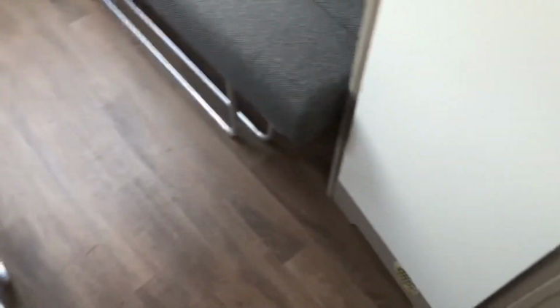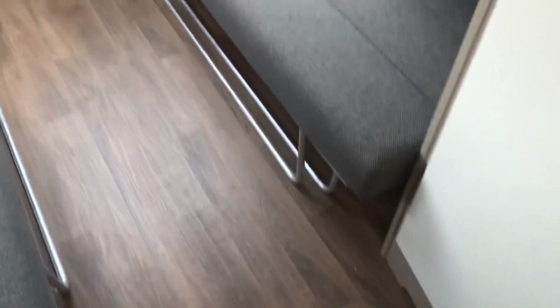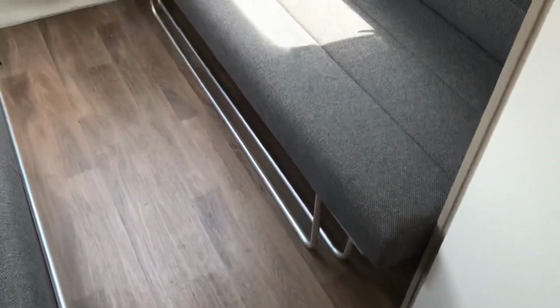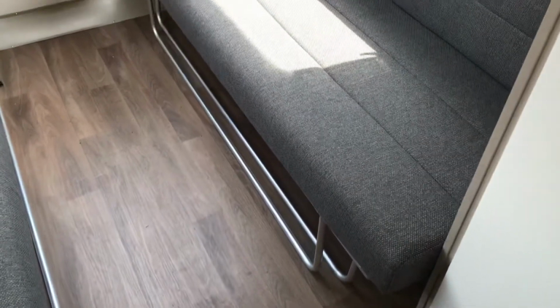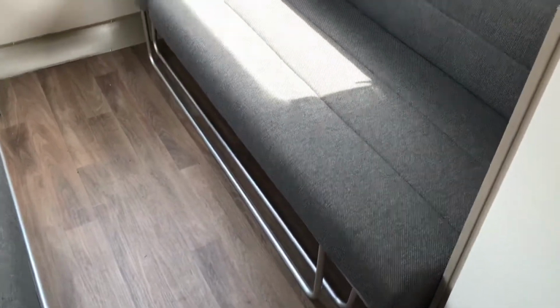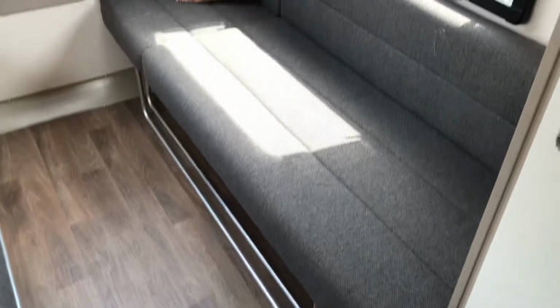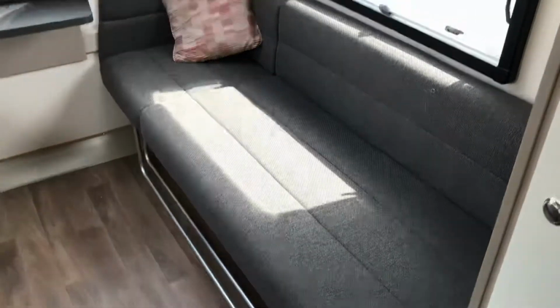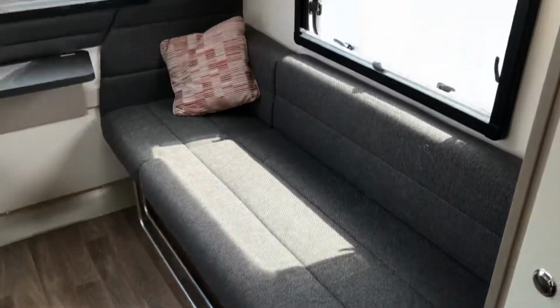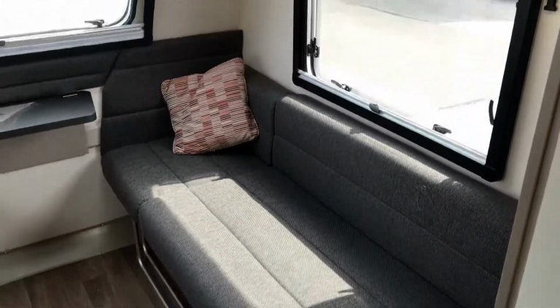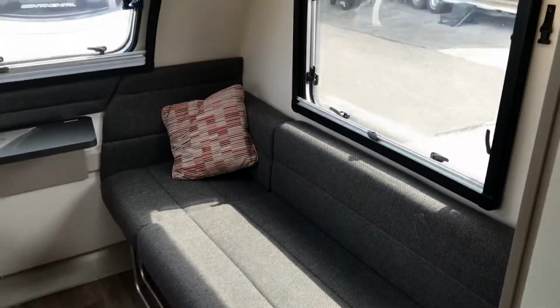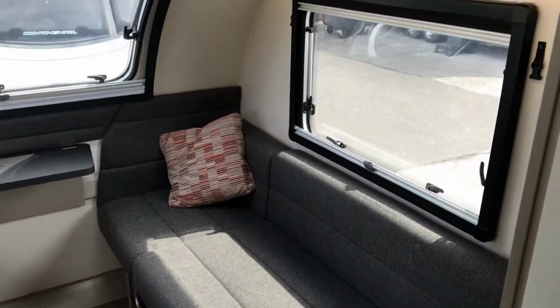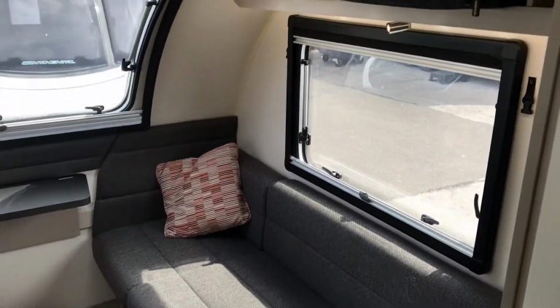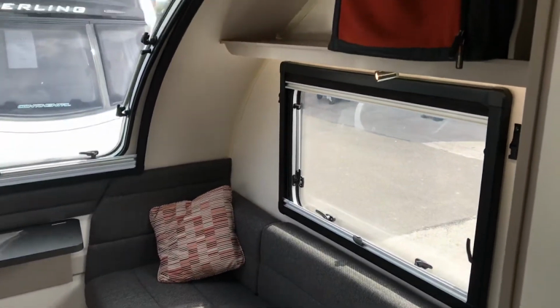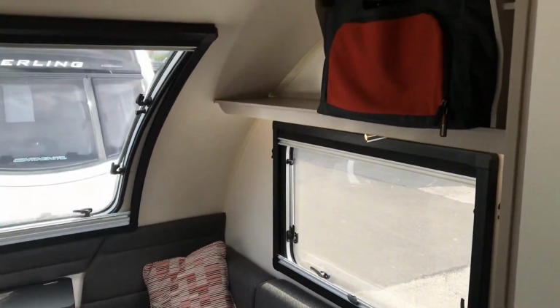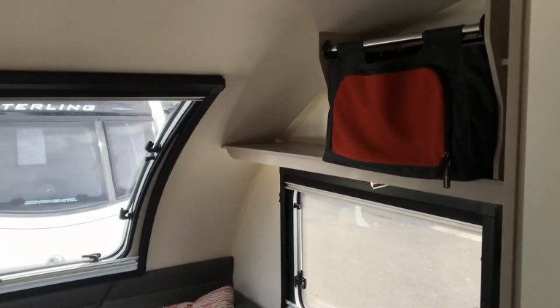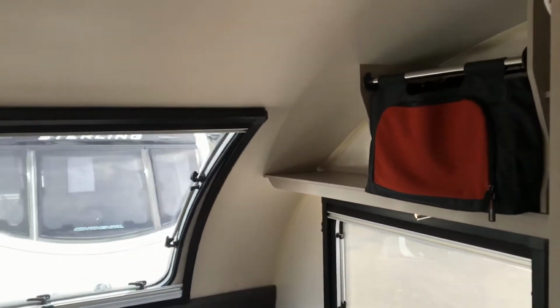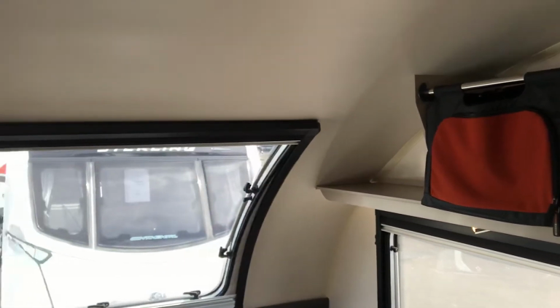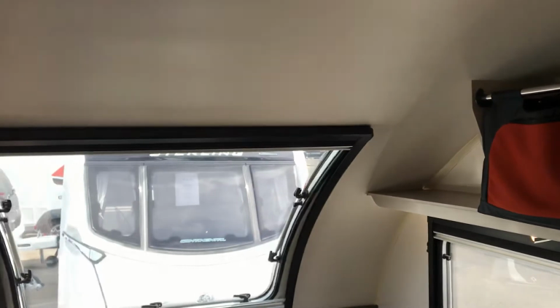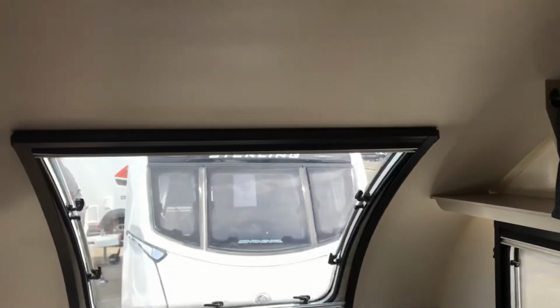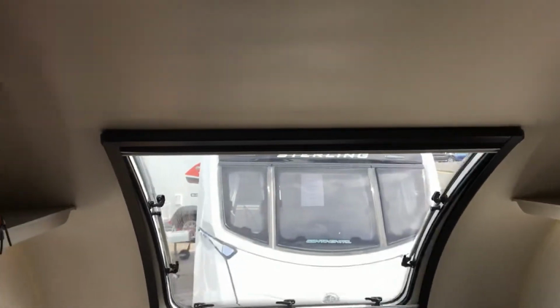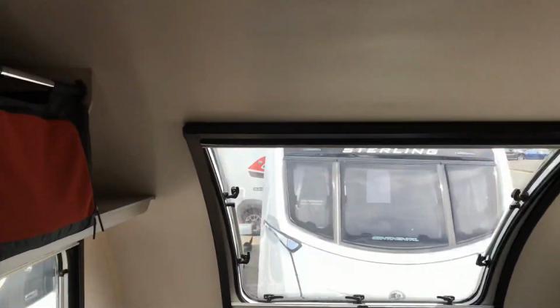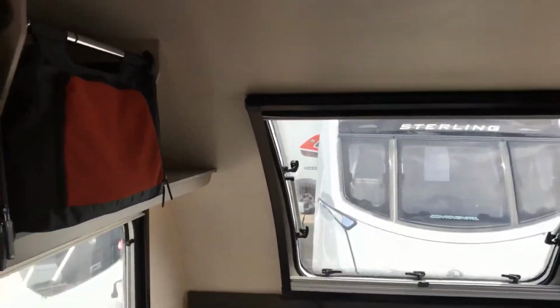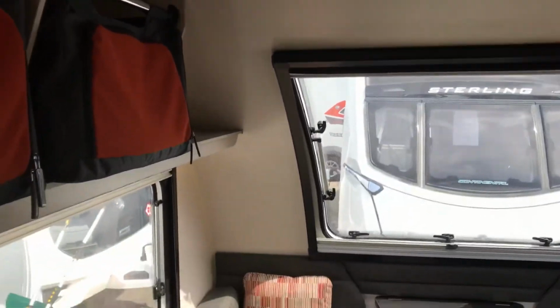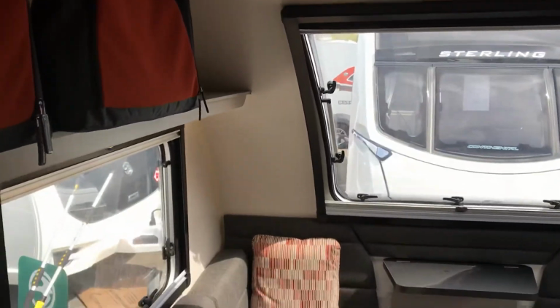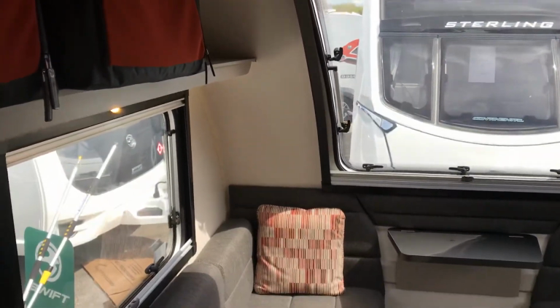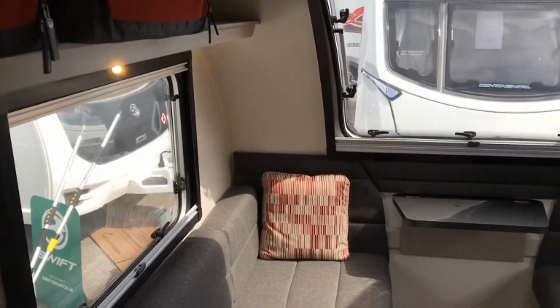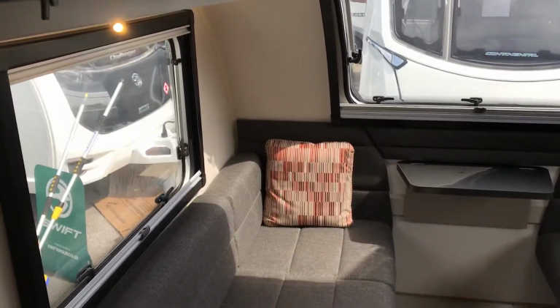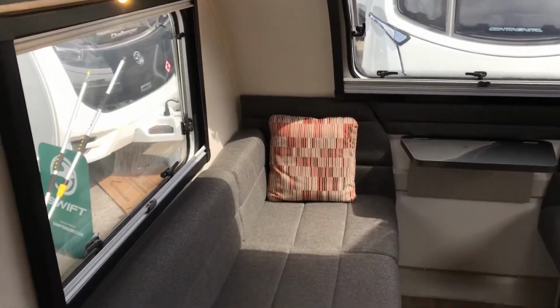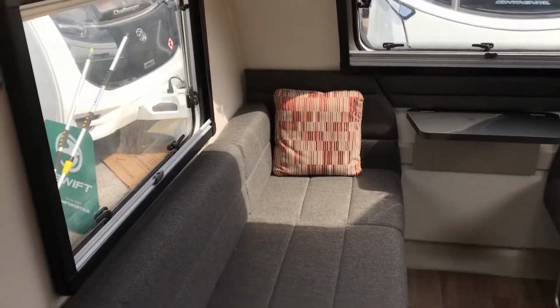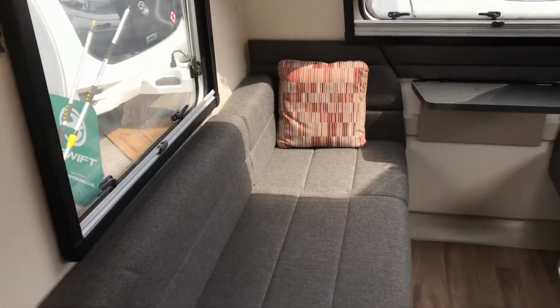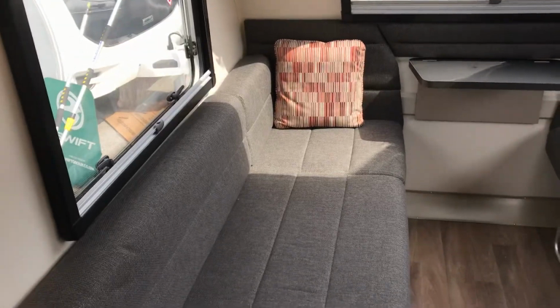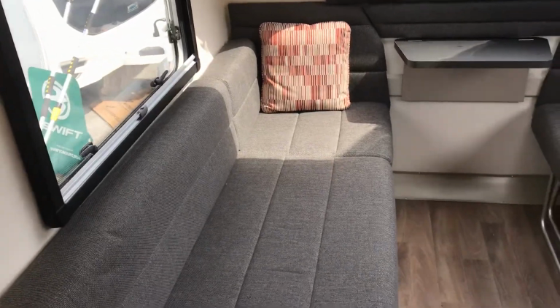So what we're looking at now is a Swift Basecamp Plus with a motor mover and an awning, 2017. £16,800.